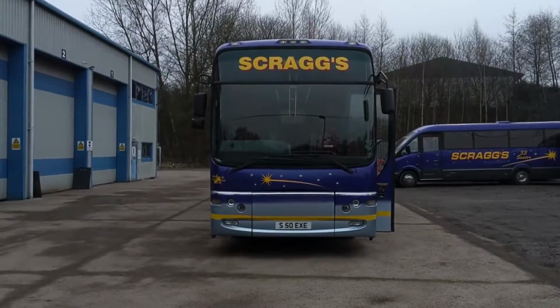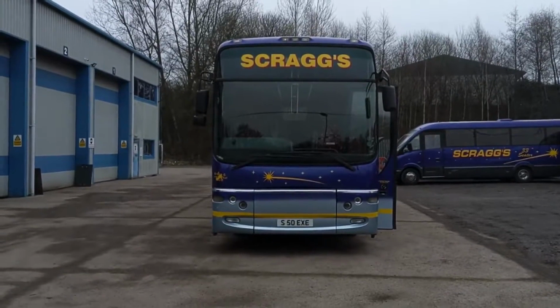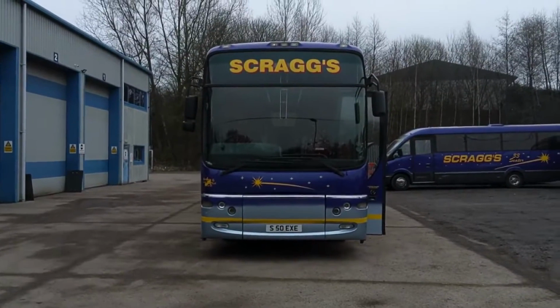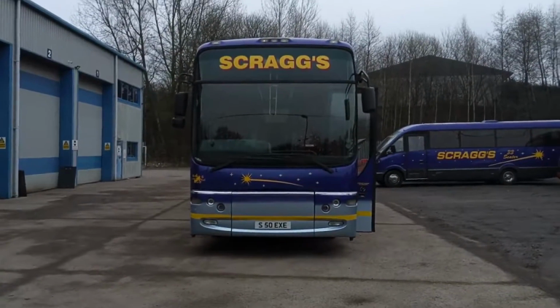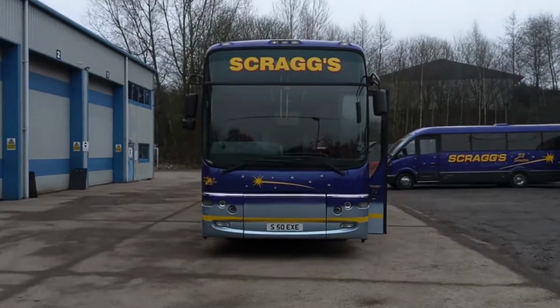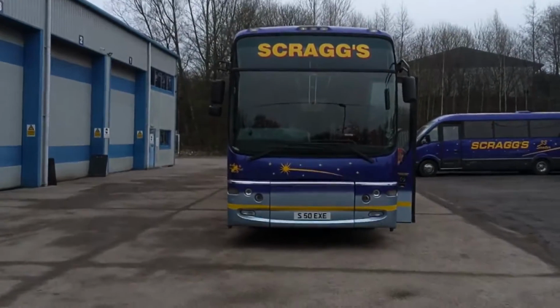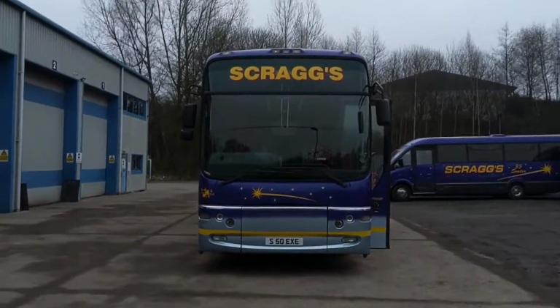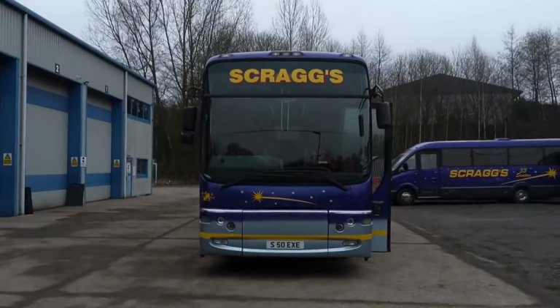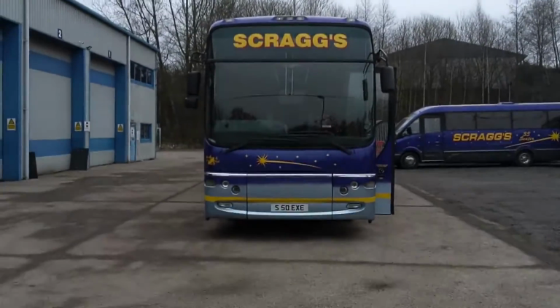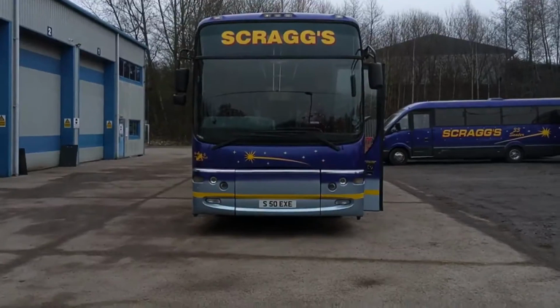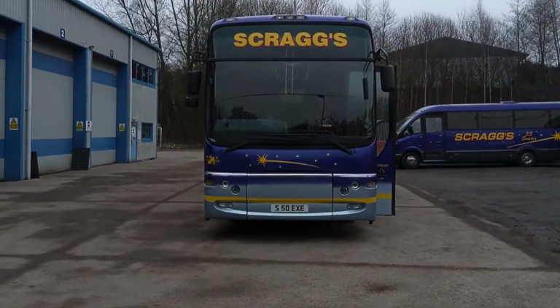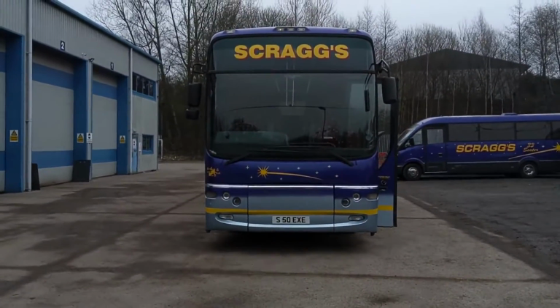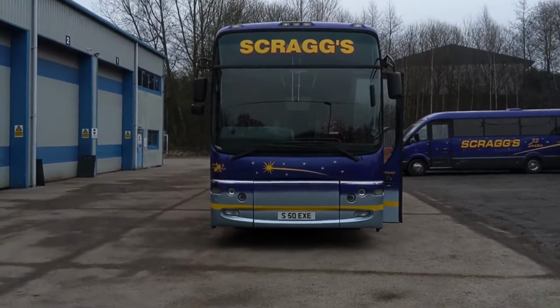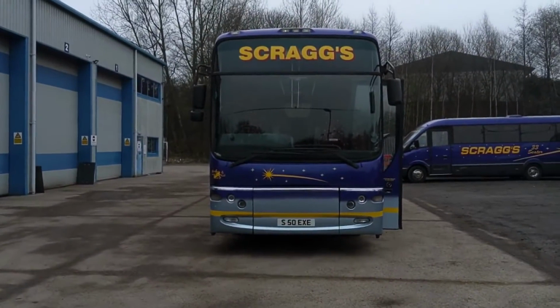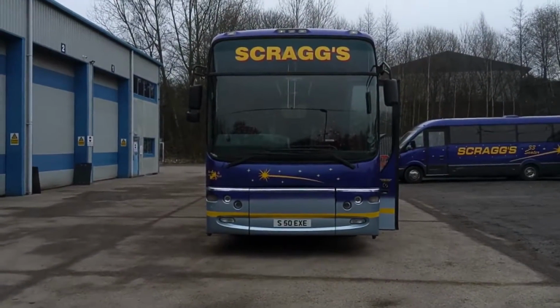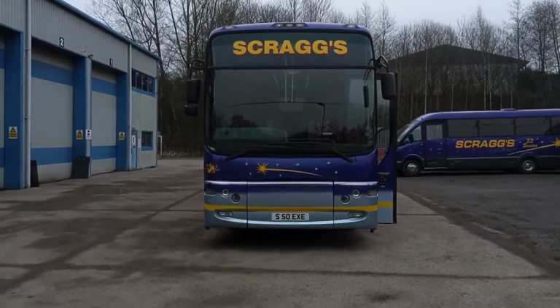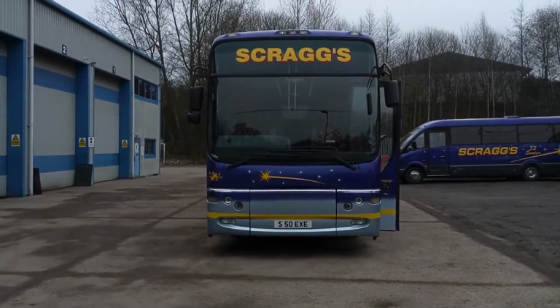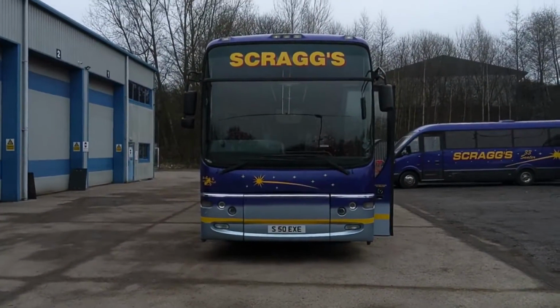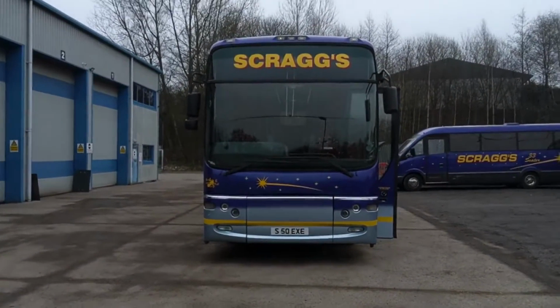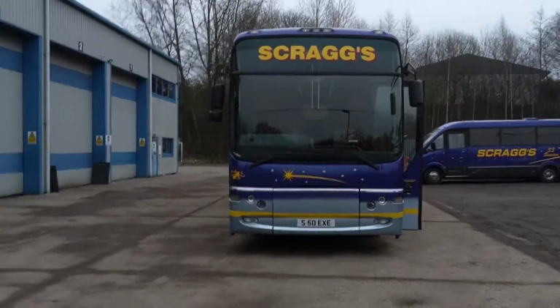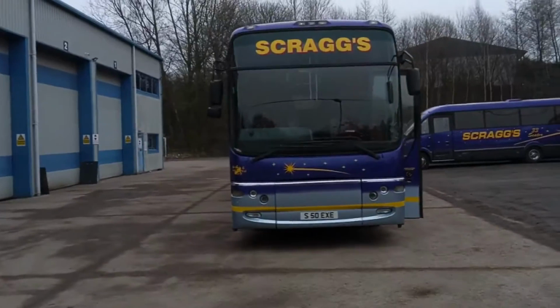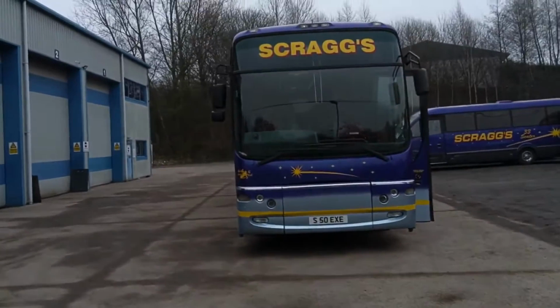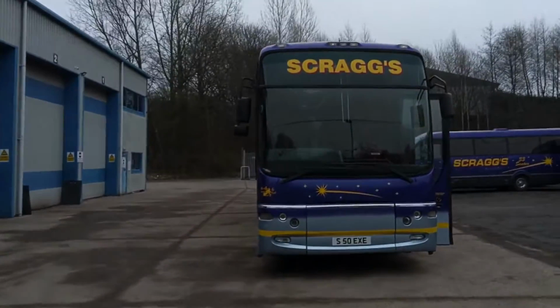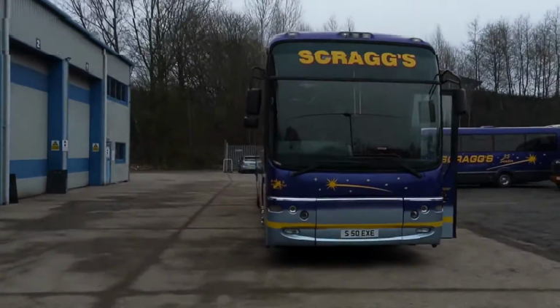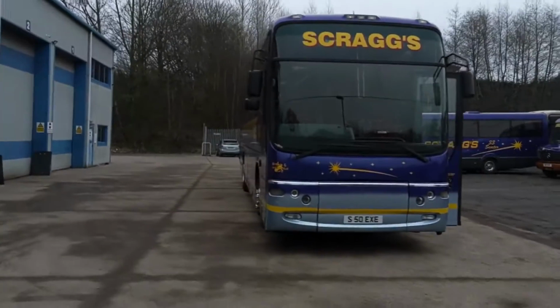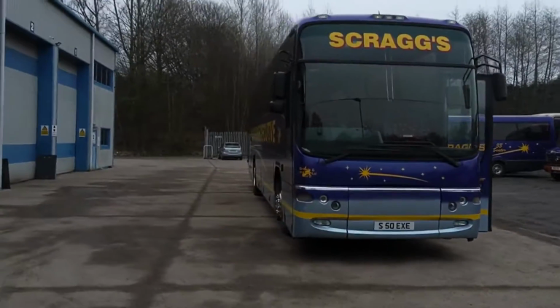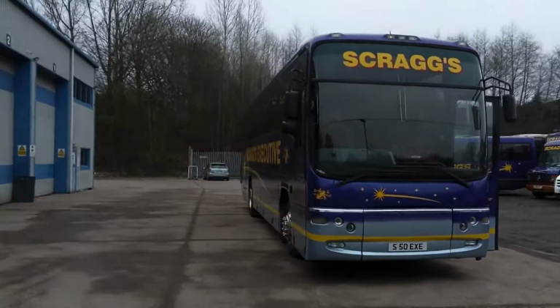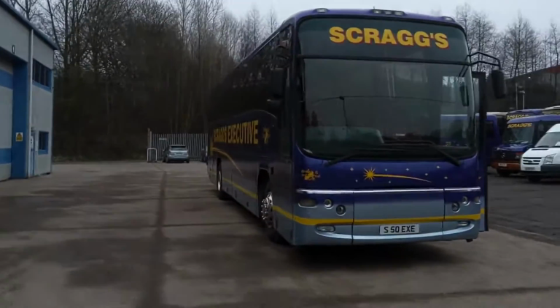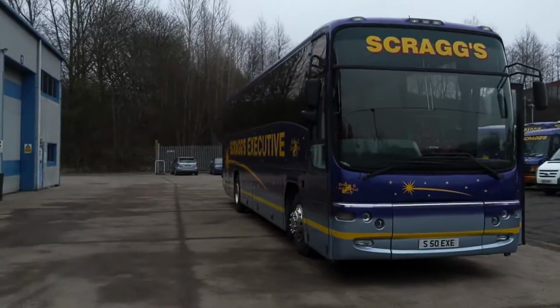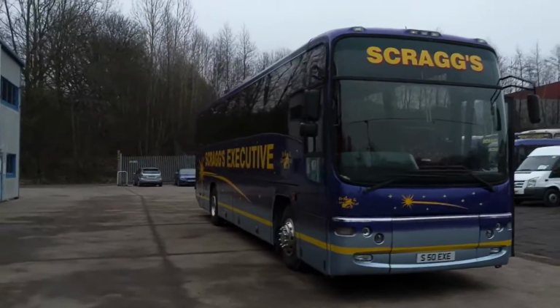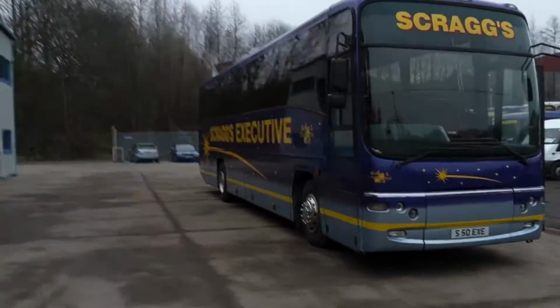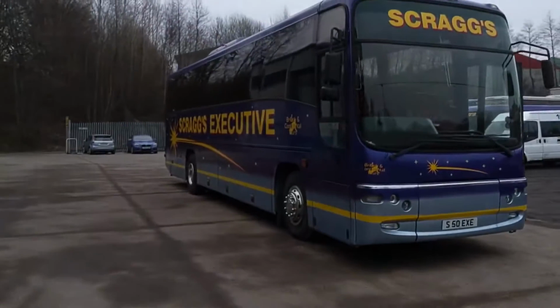Here we have a 2001 on a Y registration Volvo B10M Mark IV Plaxton Paragon 52-seat executive coach. The vehicle is operated by Scrags Coaches in Stoke-on-Trent, Staffordshire.